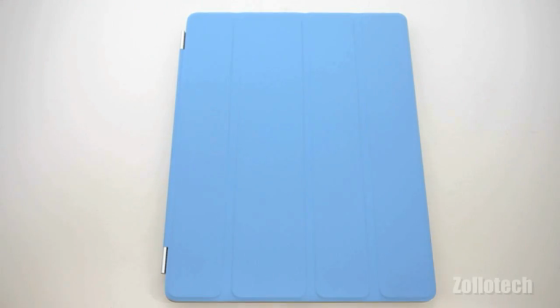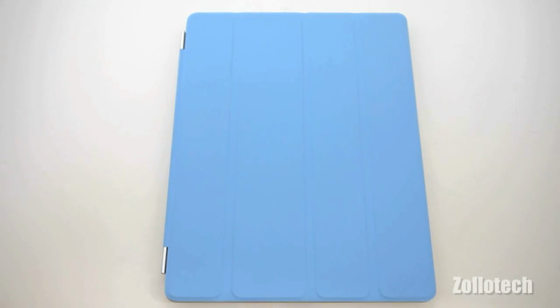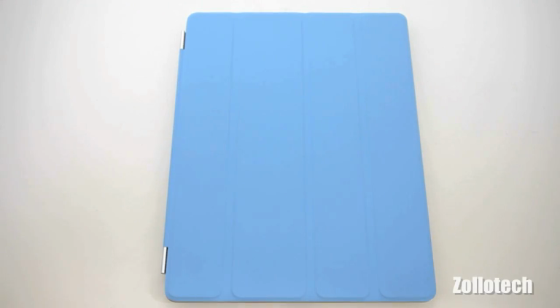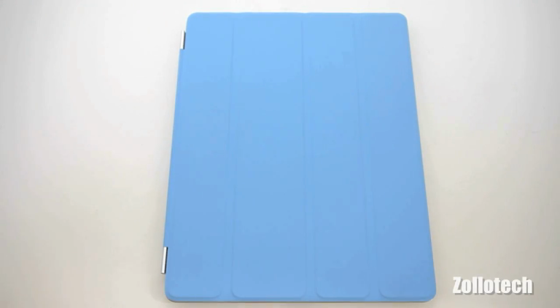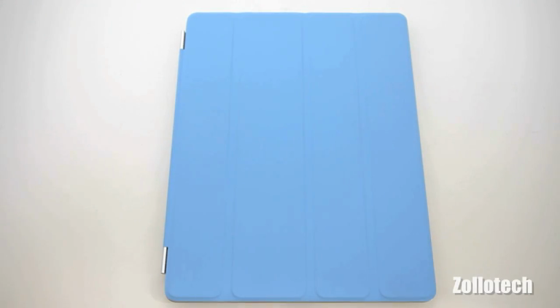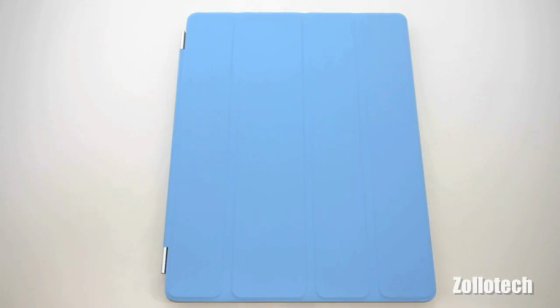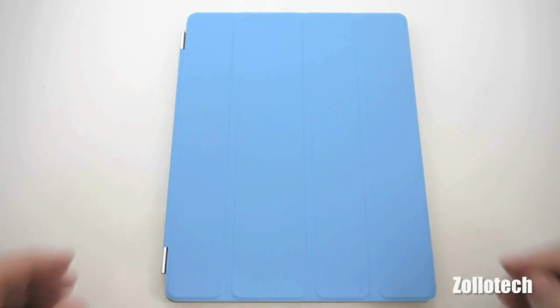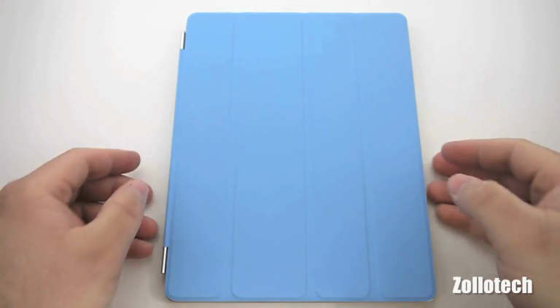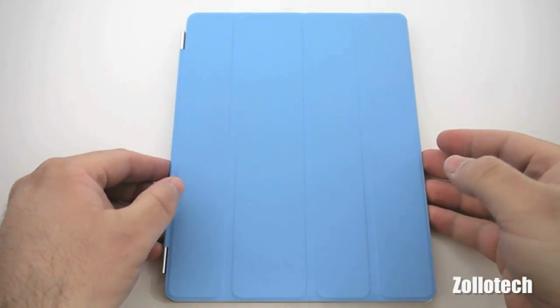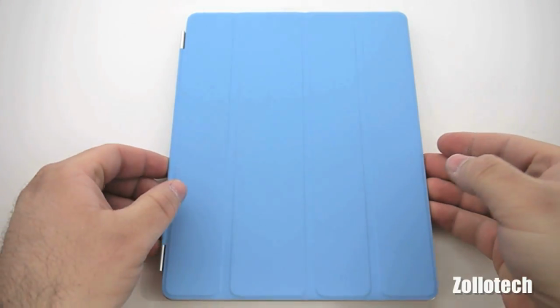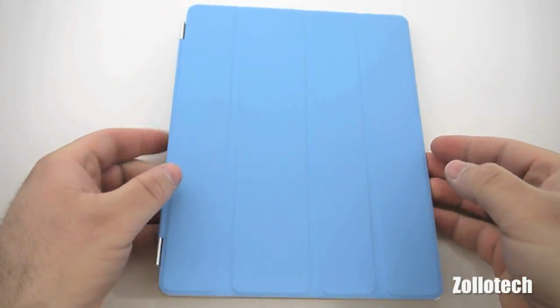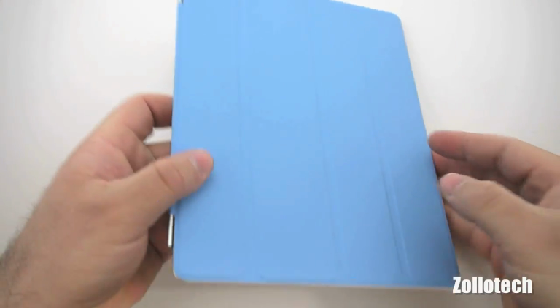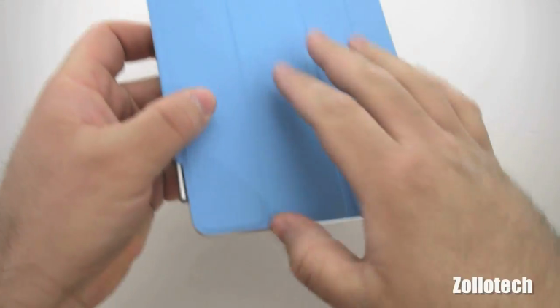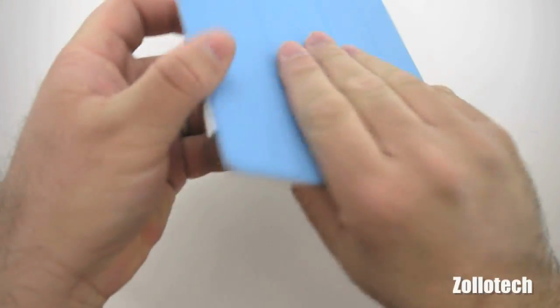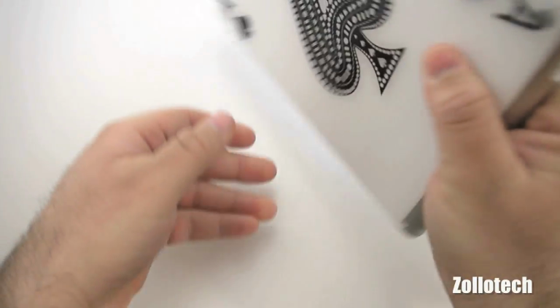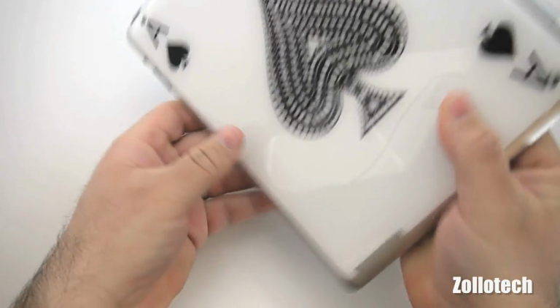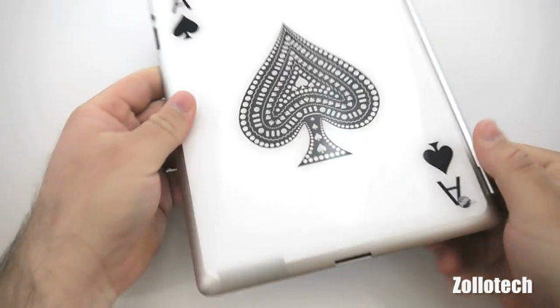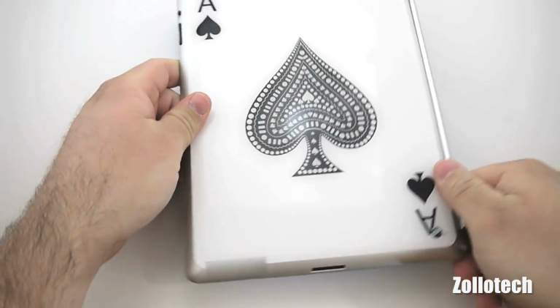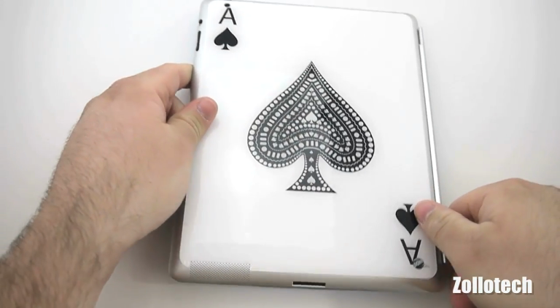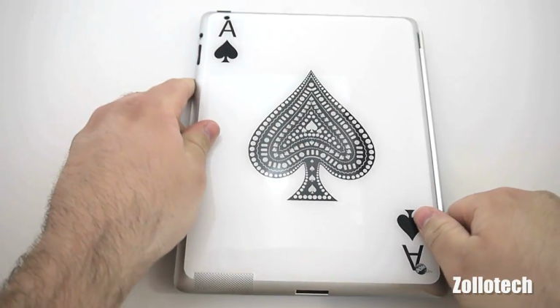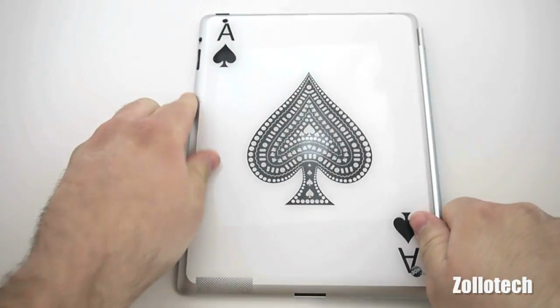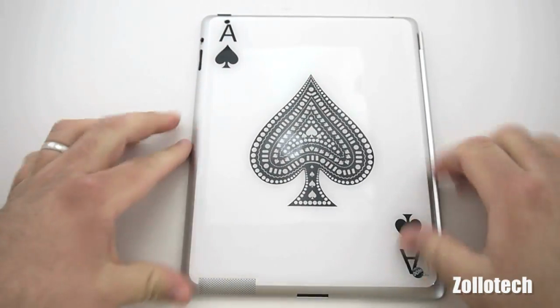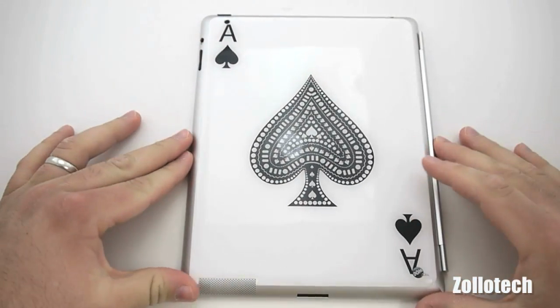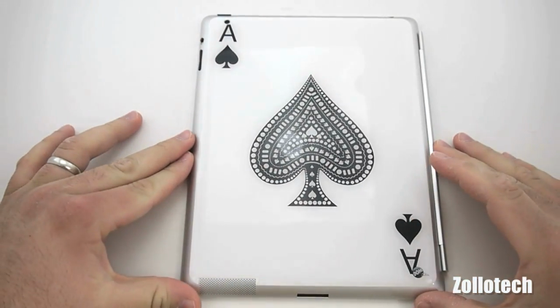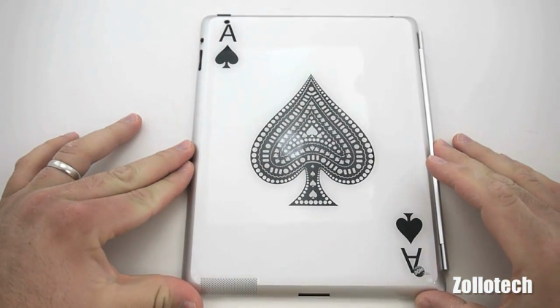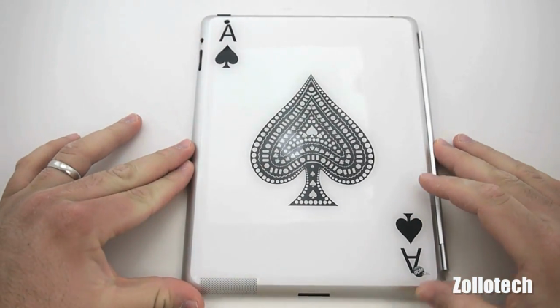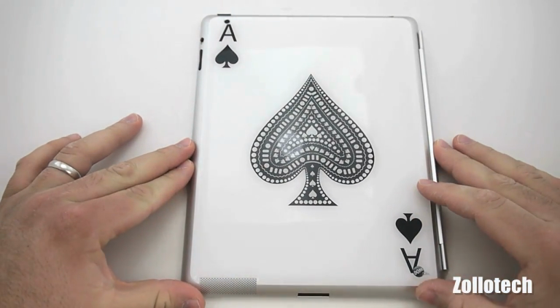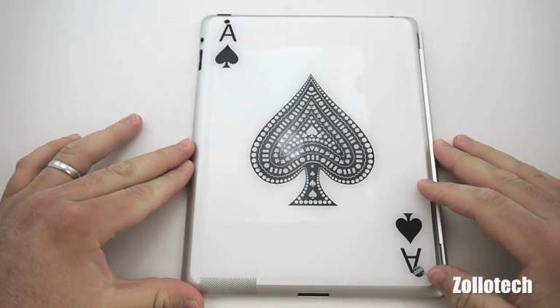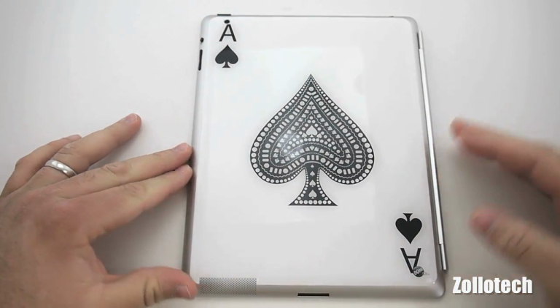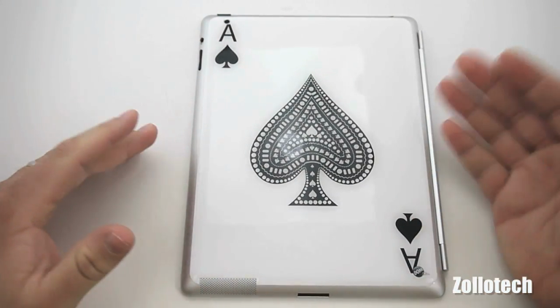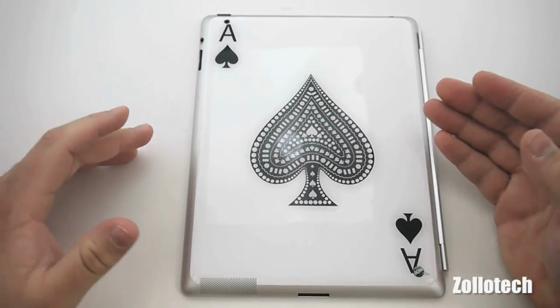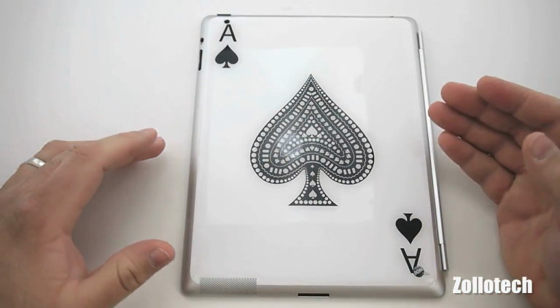Hi everyone, this is Aaron for Zollotech and we're going to be reviewing the dome skin today. As you can see on the back of my iPad 2 I have a dome skin, and on the front I have the smart cover.